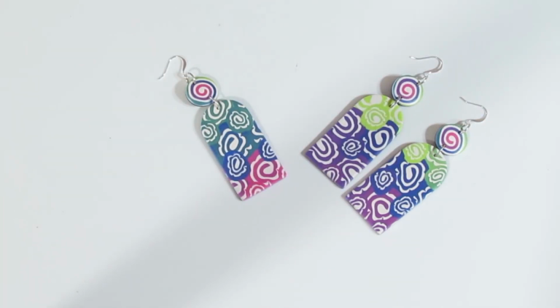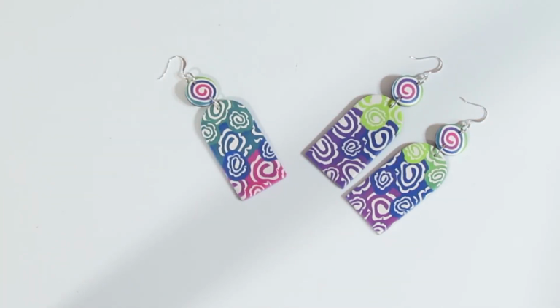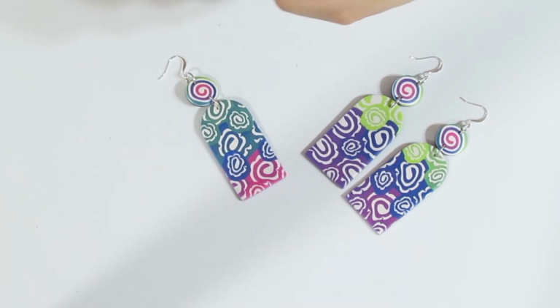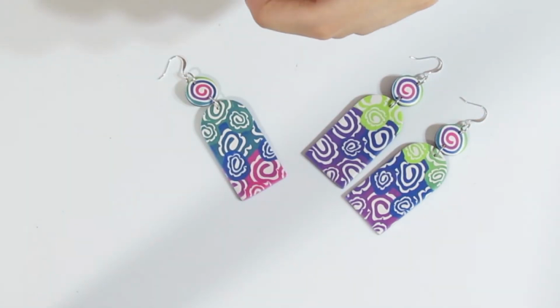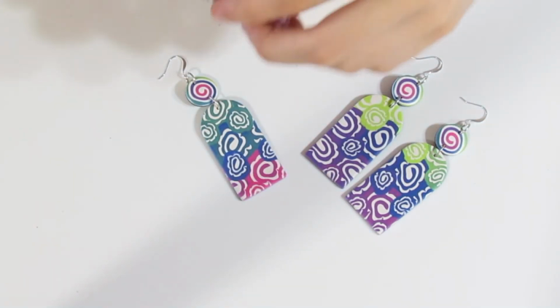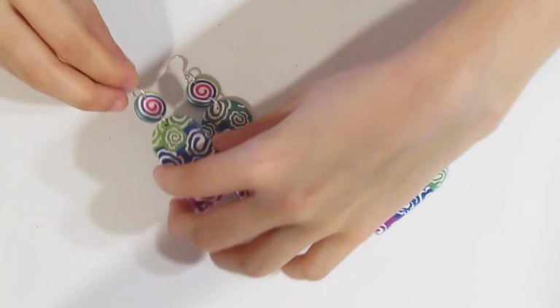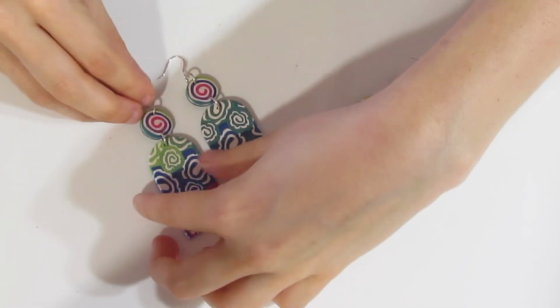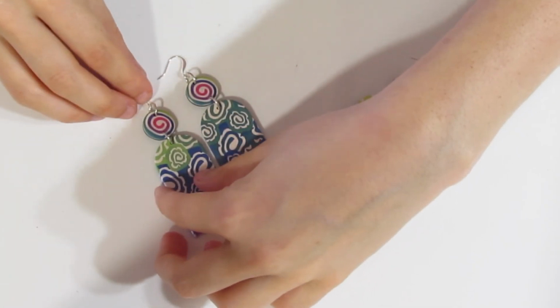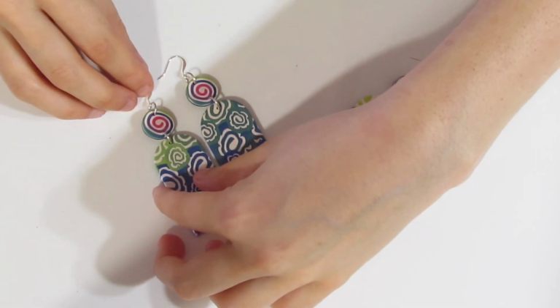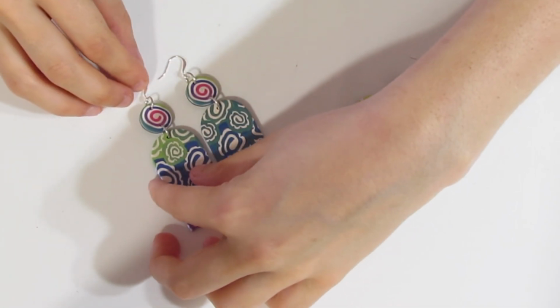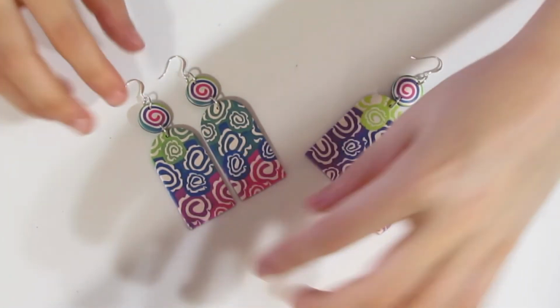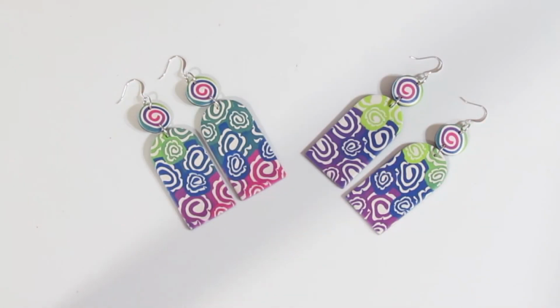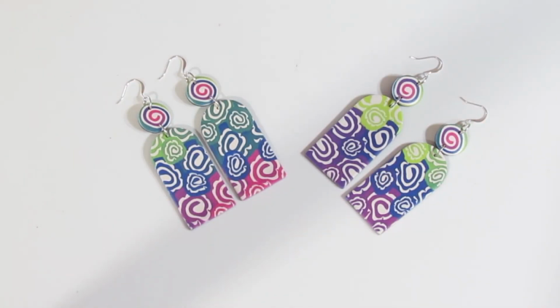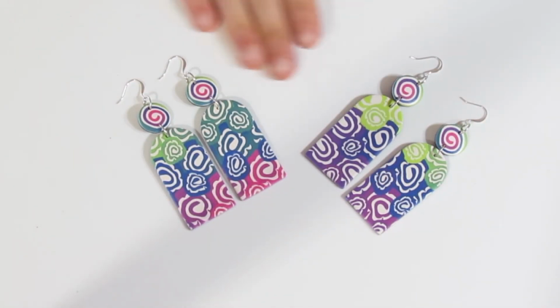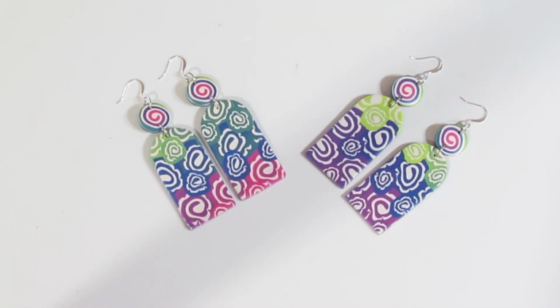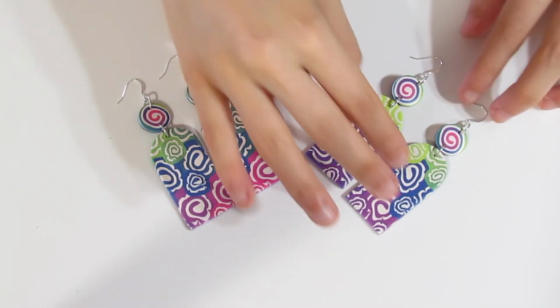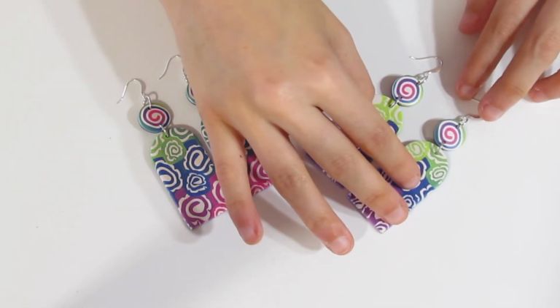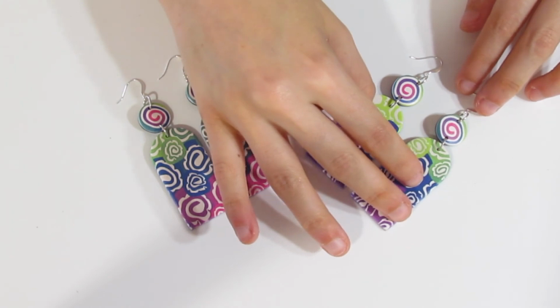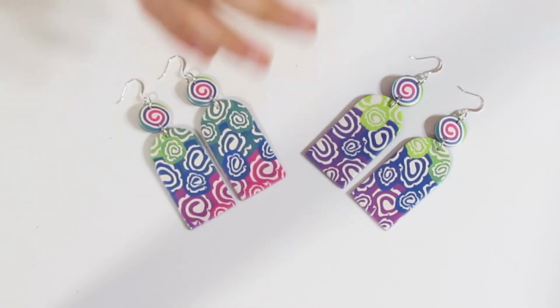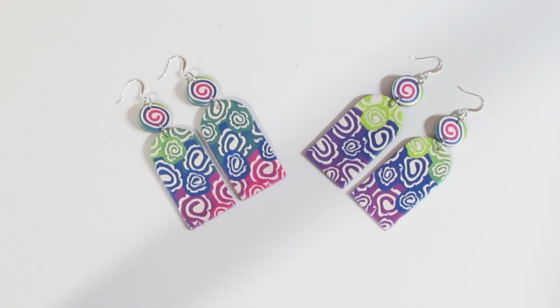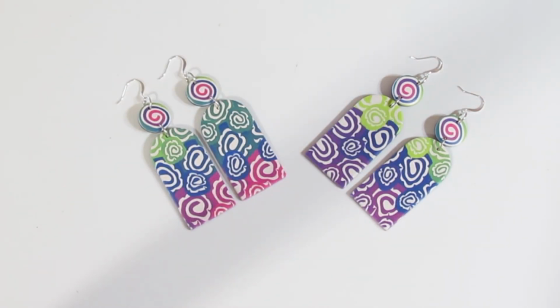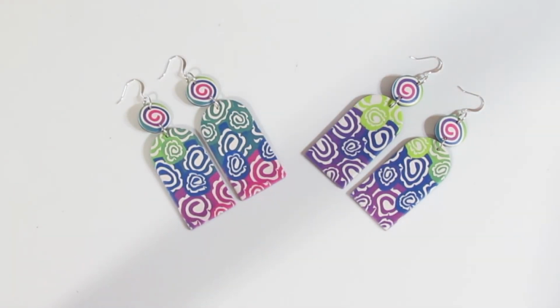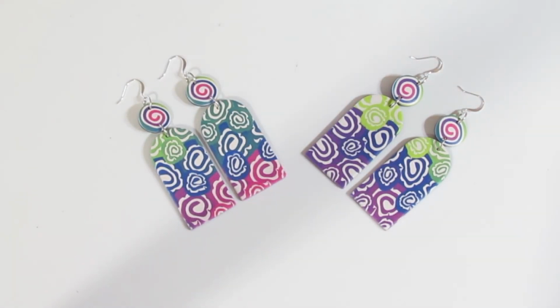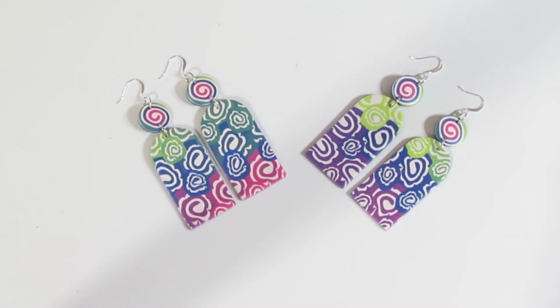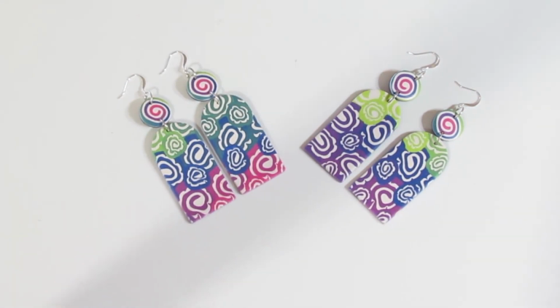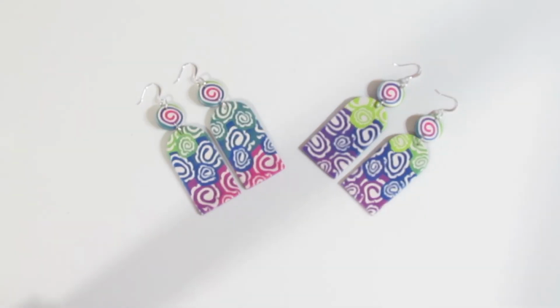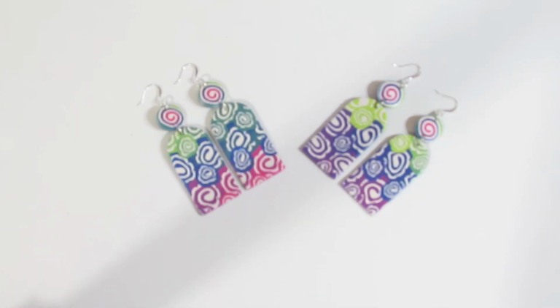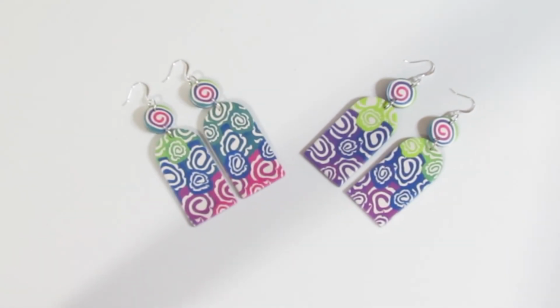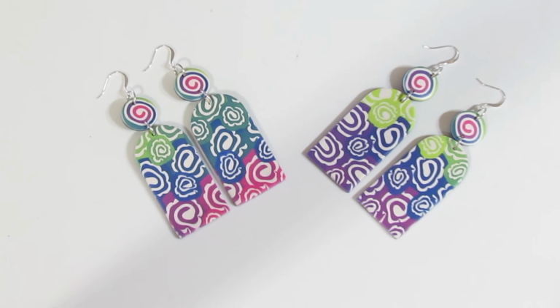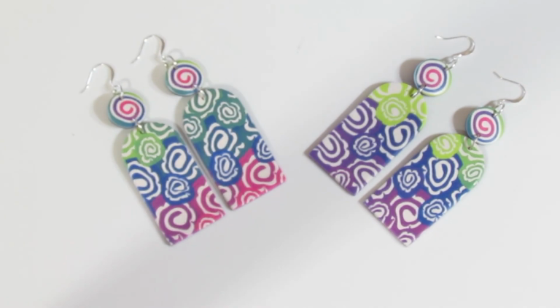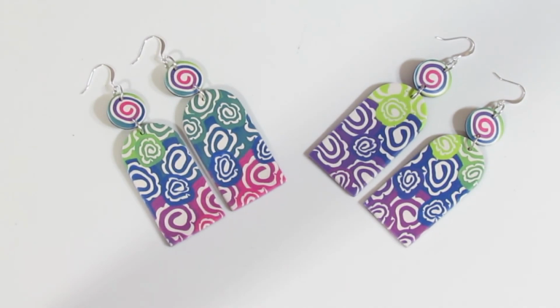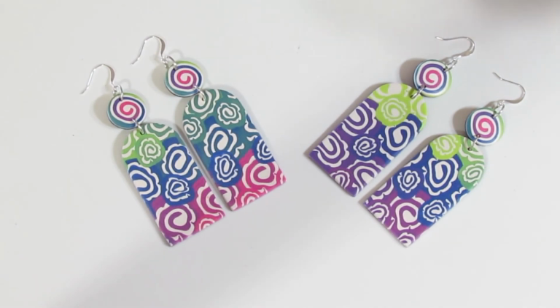So there are the ones that we did not sand, and here are the ones that we did sand. There's not a huge amount of difference, but there is enough that you can see it in person. I just find that sanding gives a more professional finish, which is why I like sanding my pieces — at least a little bit — even when I am using something like Souffle clay.